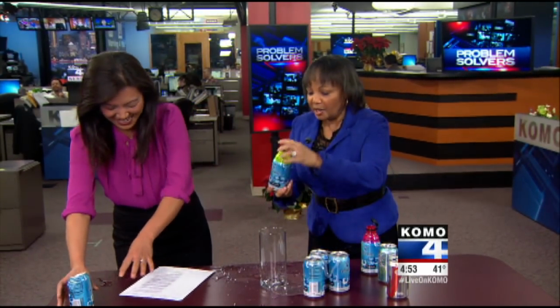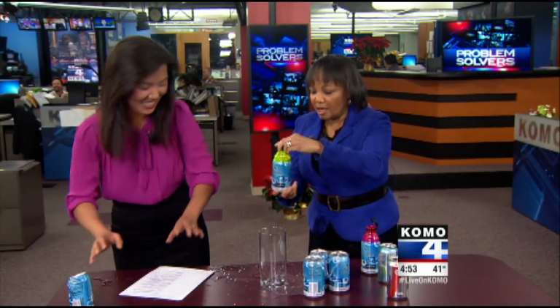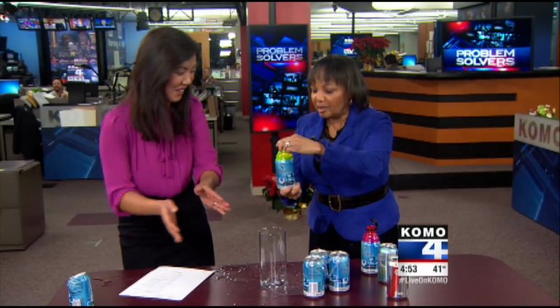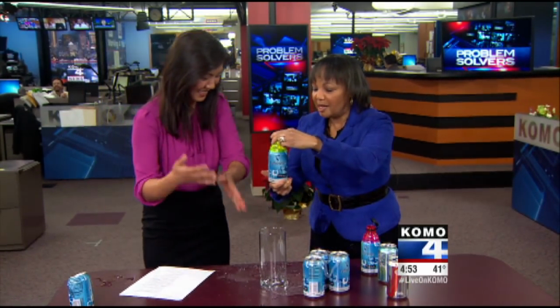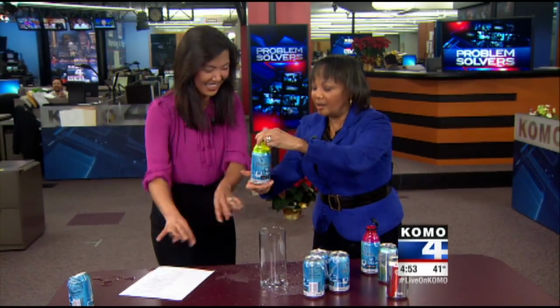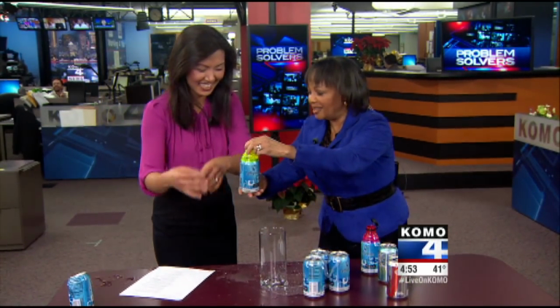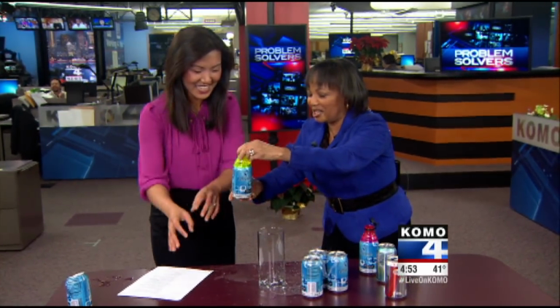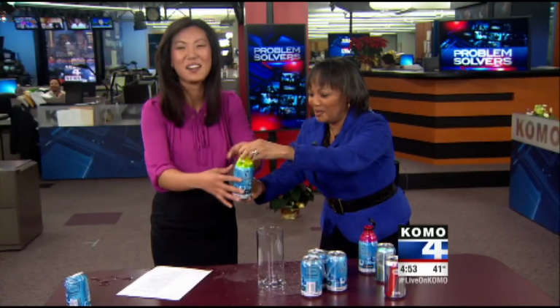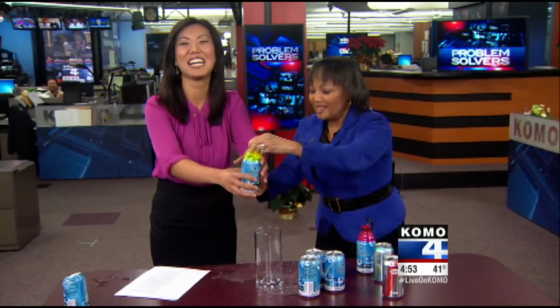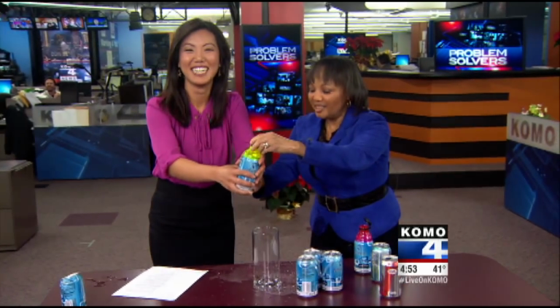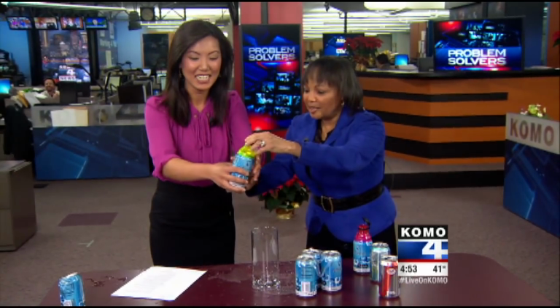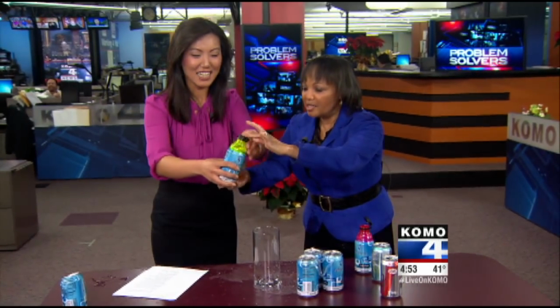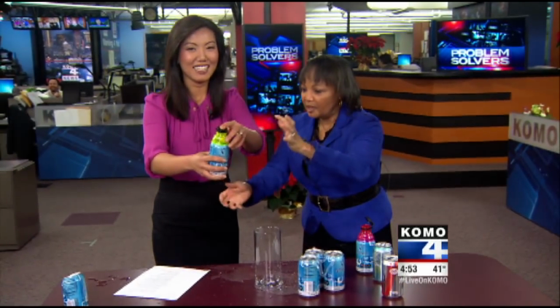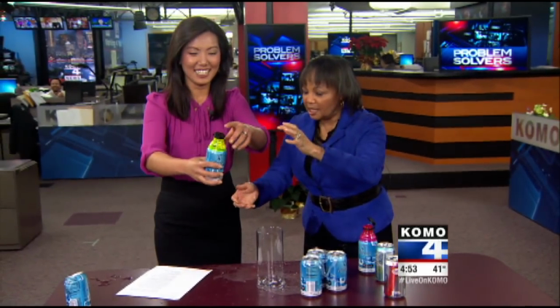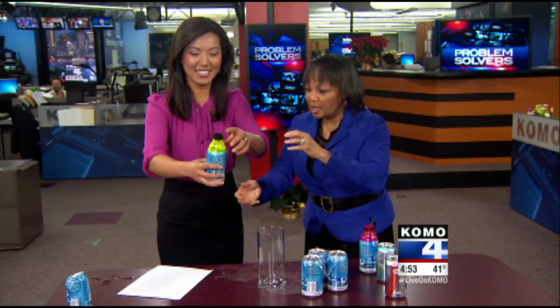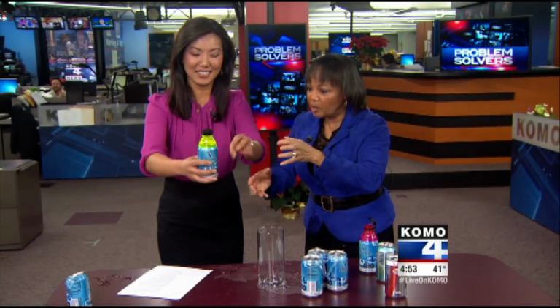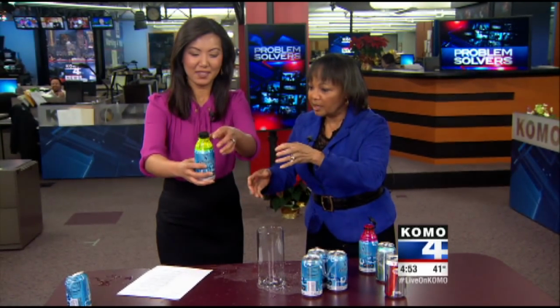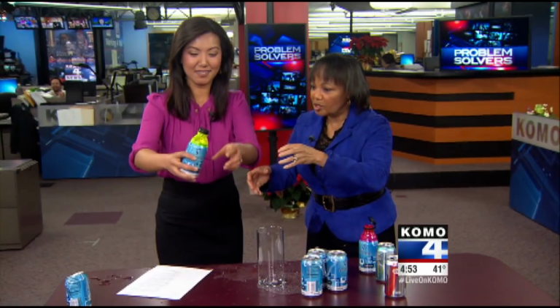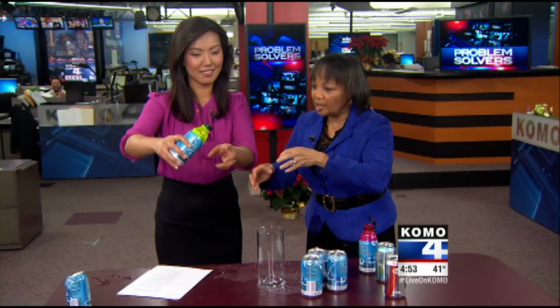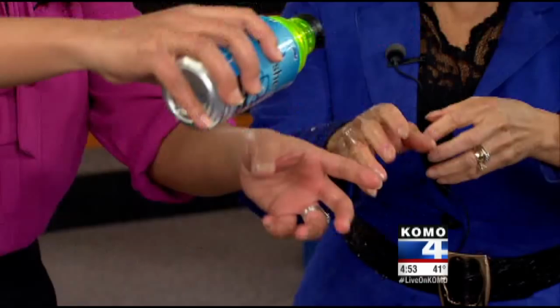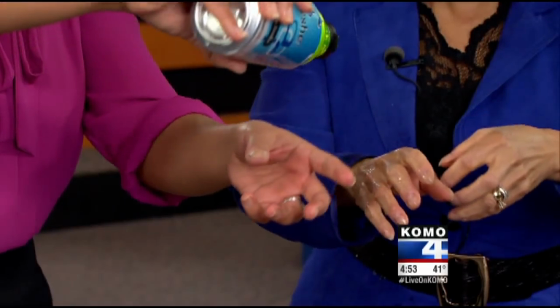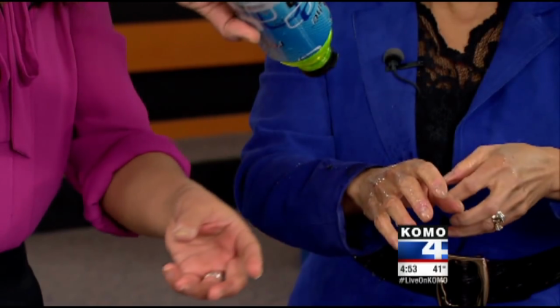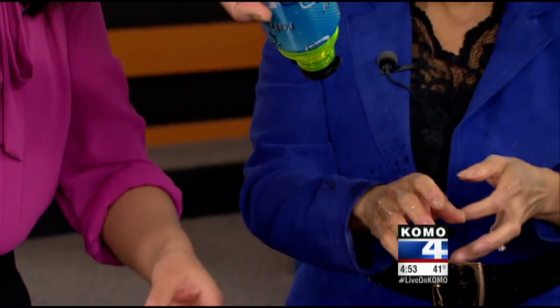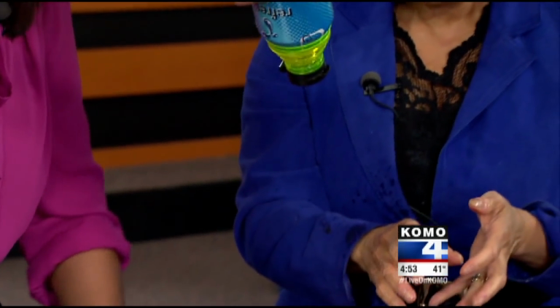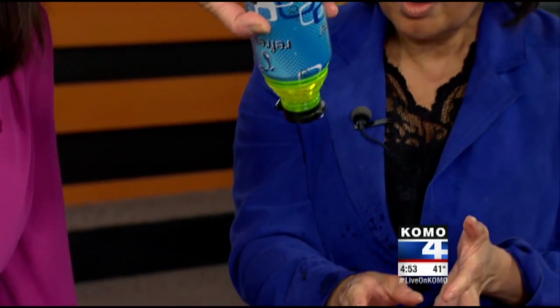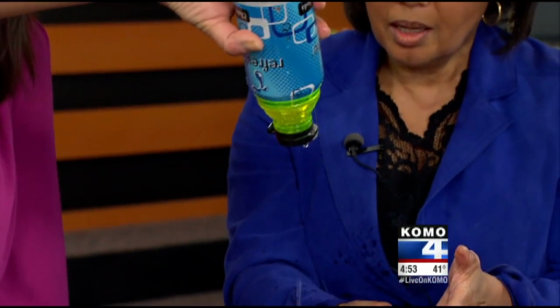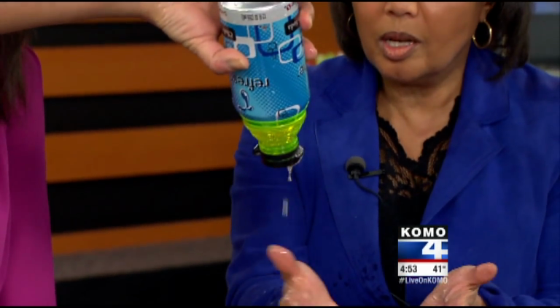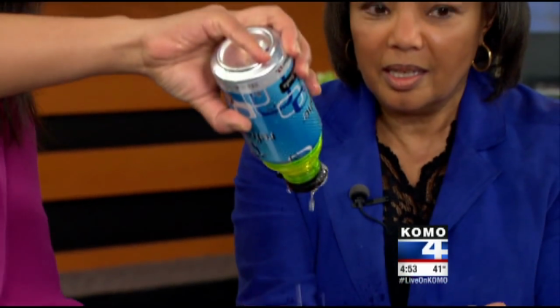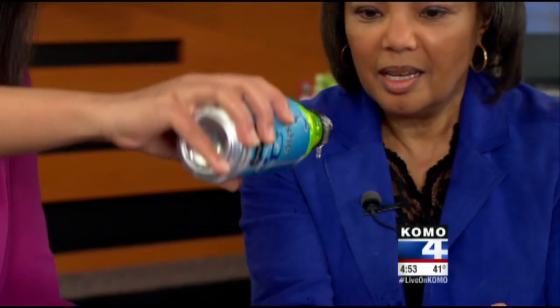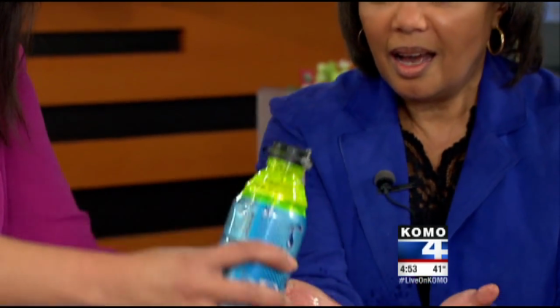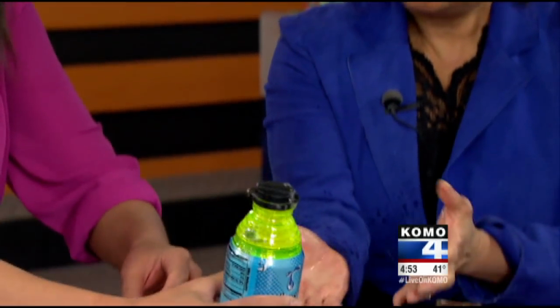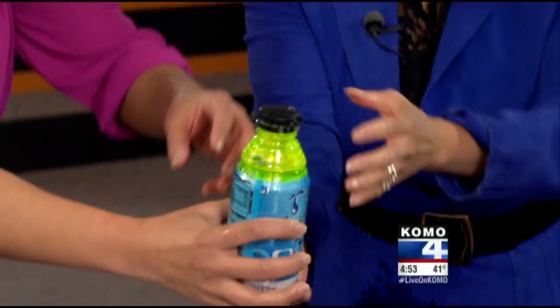Now, you saw them turn it upside down. Turn it upside down and see if it leaks. It's not supposed to leak, so just turn it upside down. I guess we already made a mess. Oh look — it's leaking.